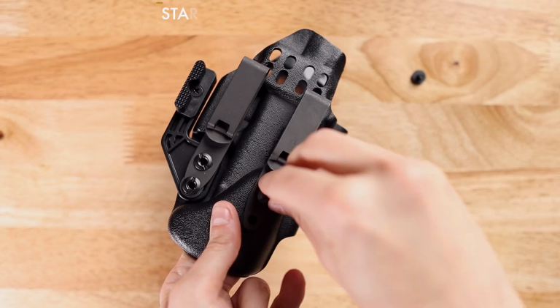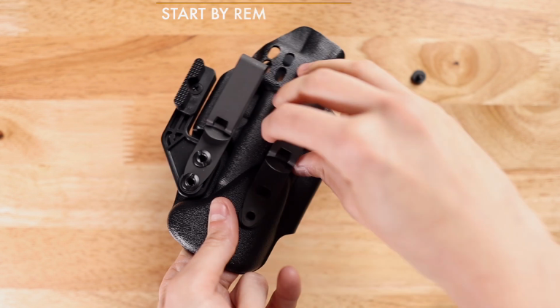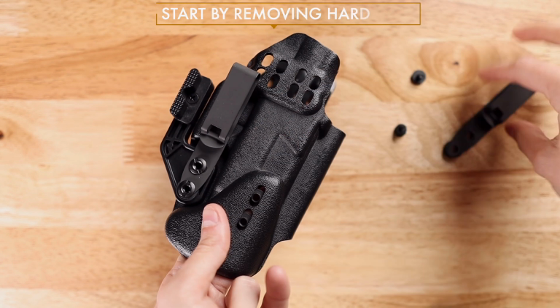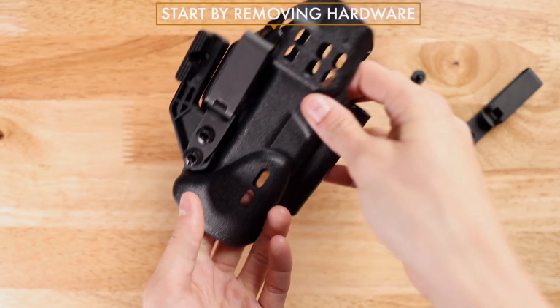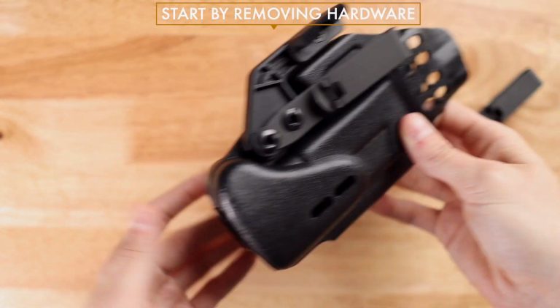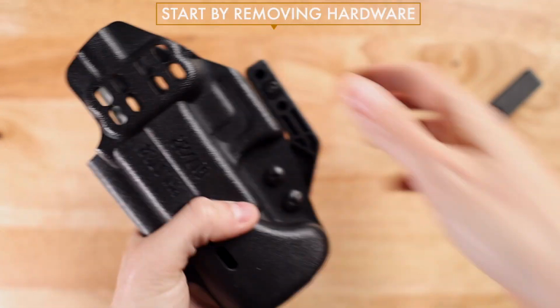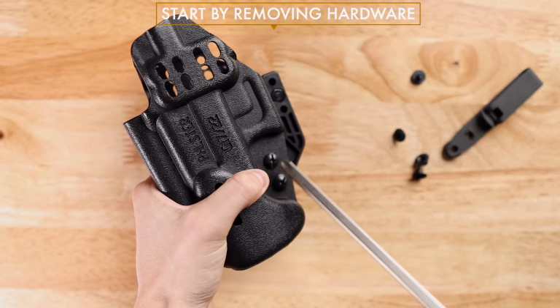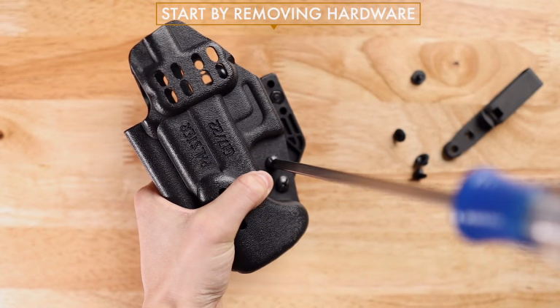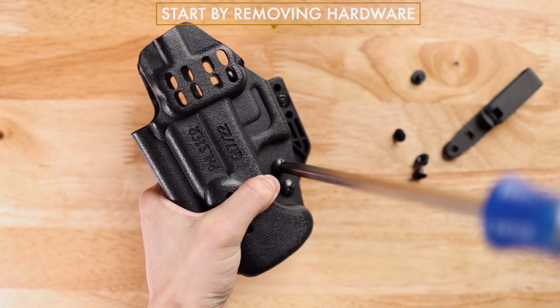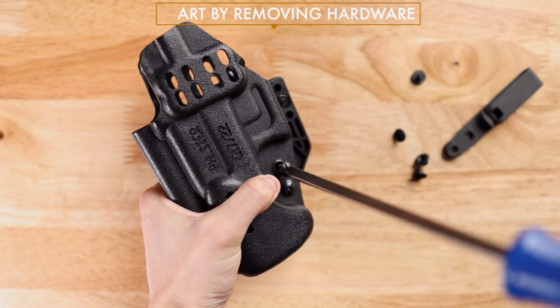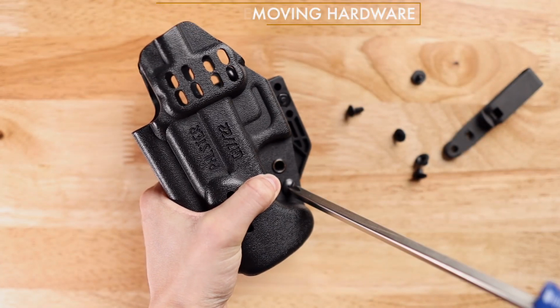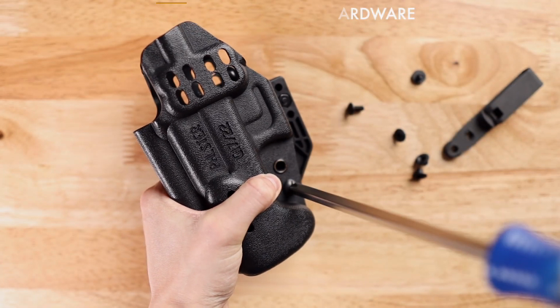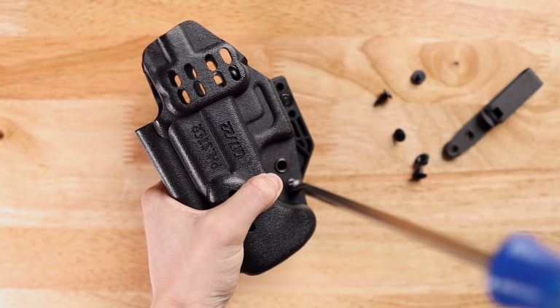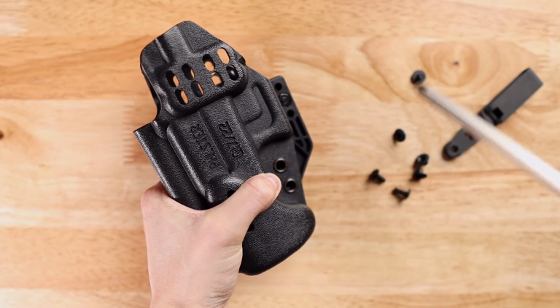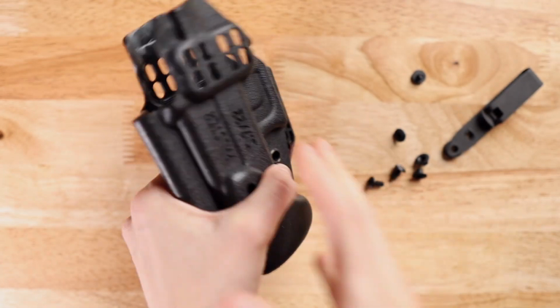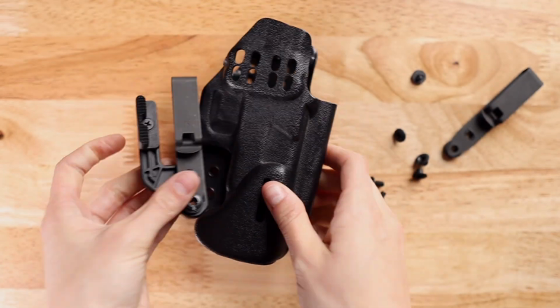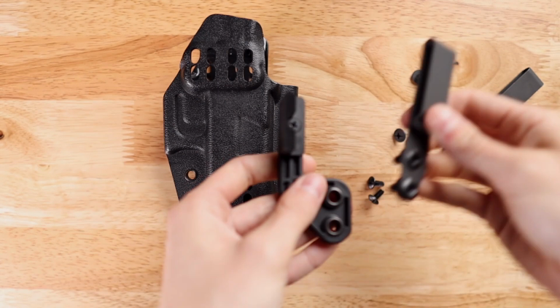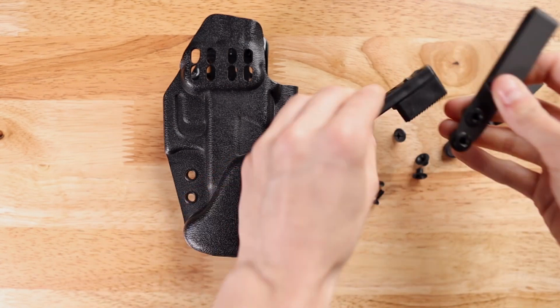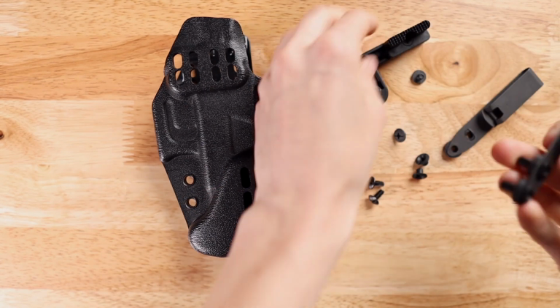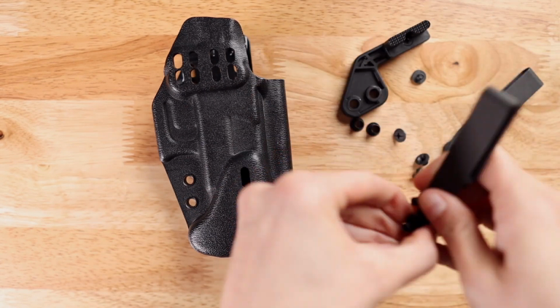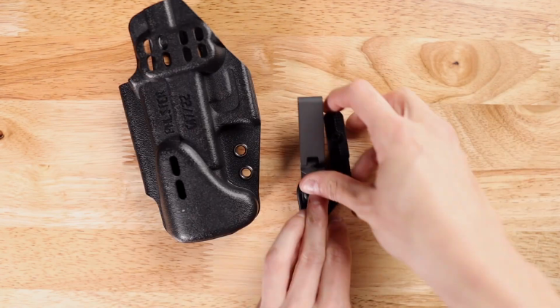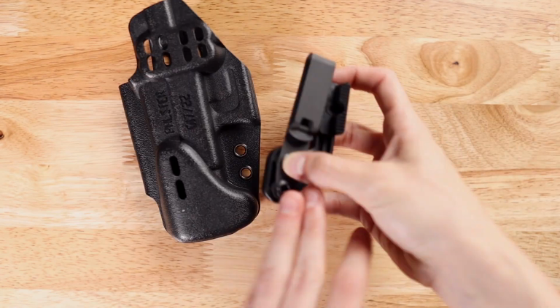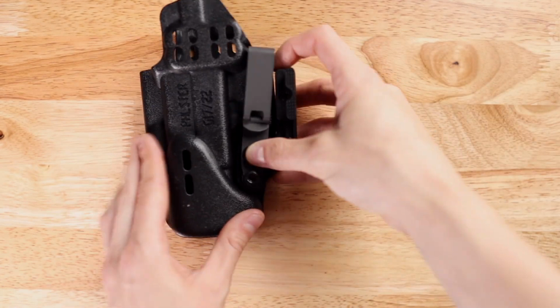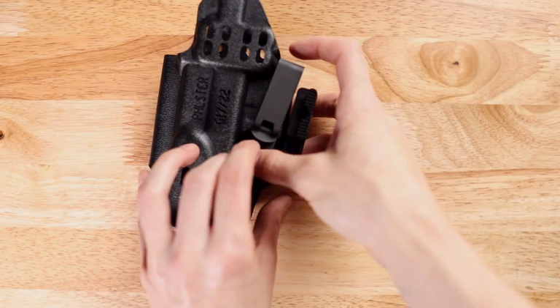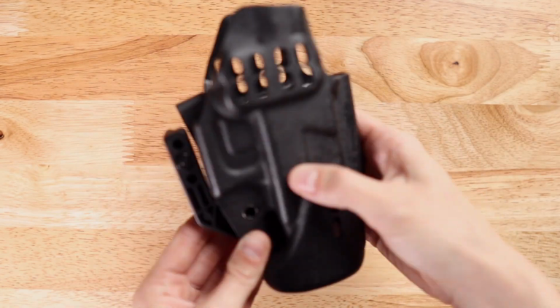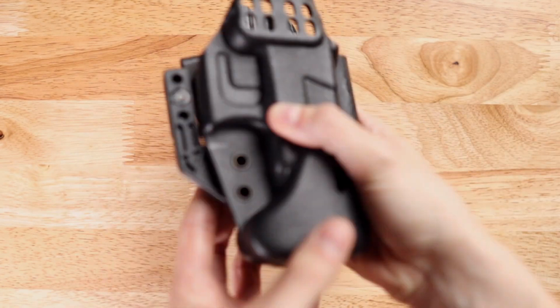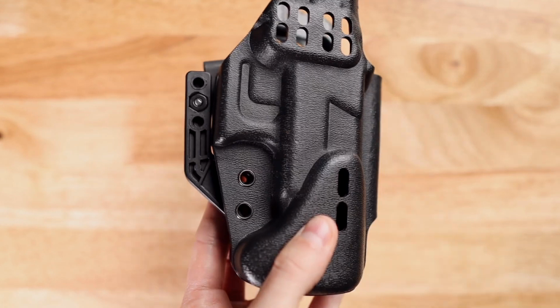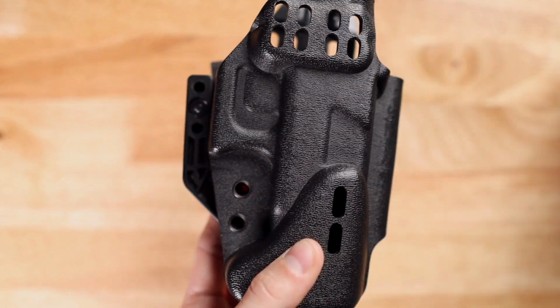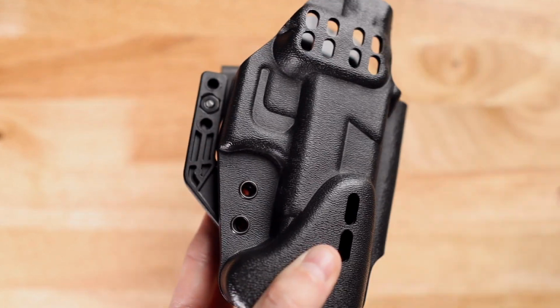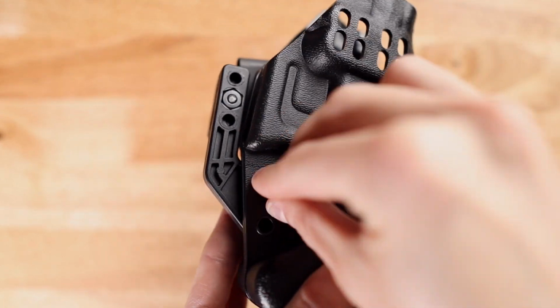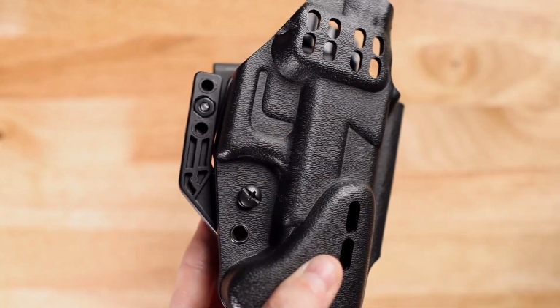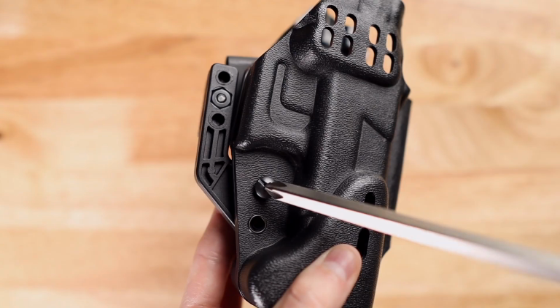You can start by removing all of the hardware on the holster. Now in order to set this up for left-handed users, all we need to do is reassemble all of this hardware on the opposite side of the holster.